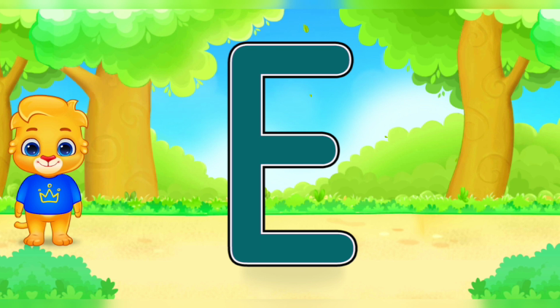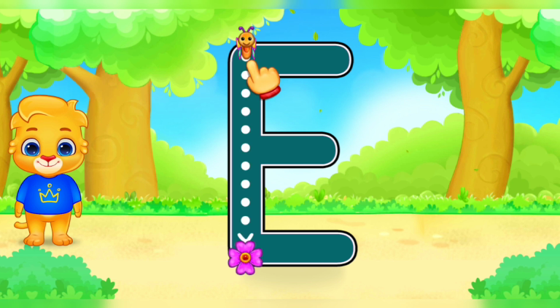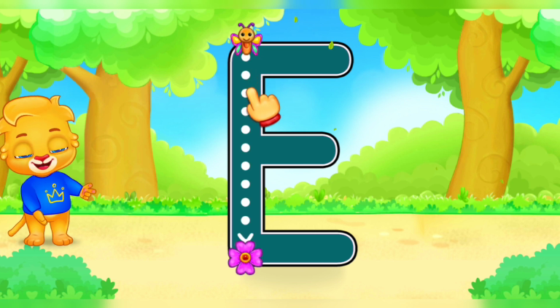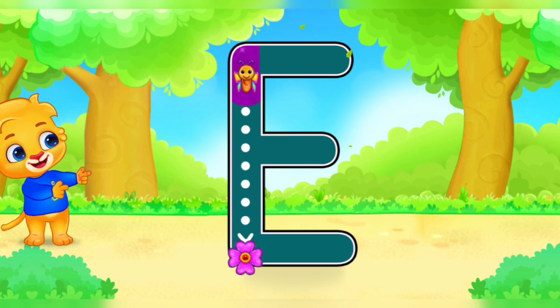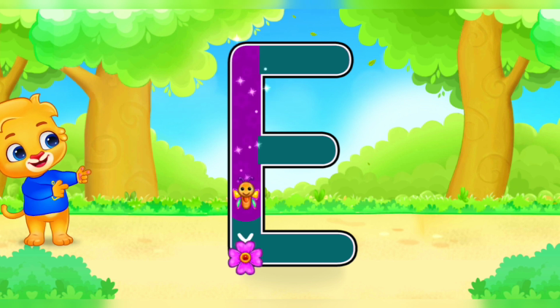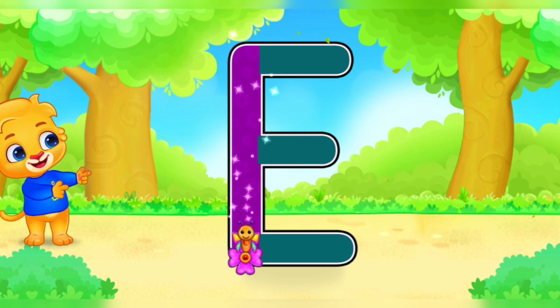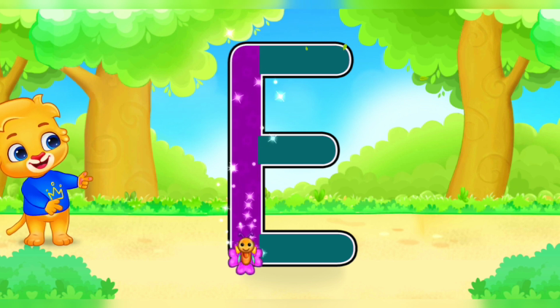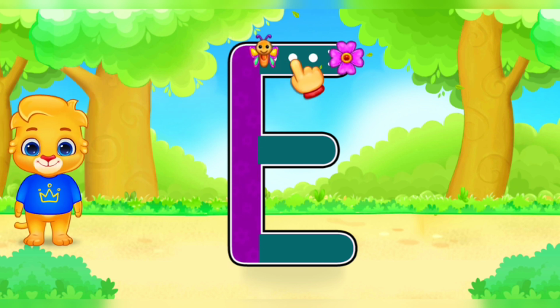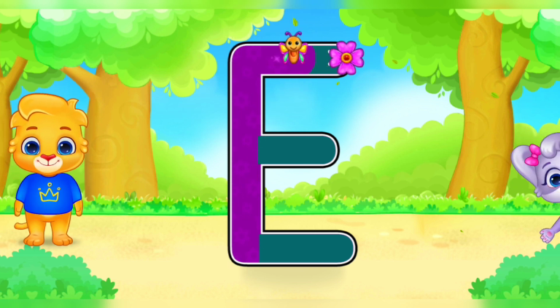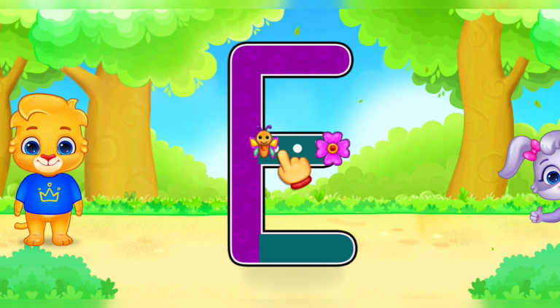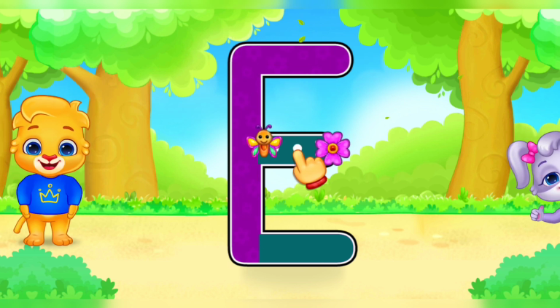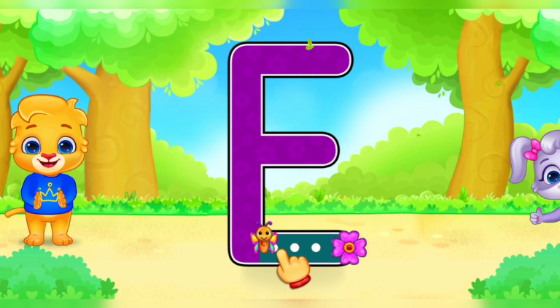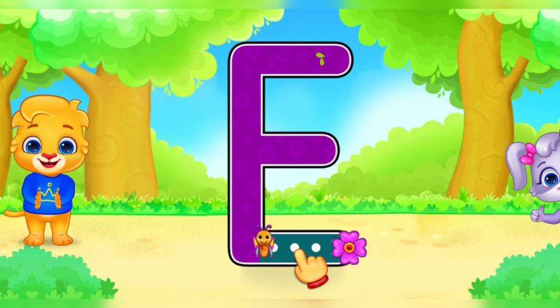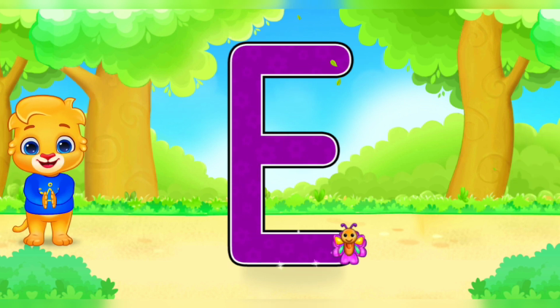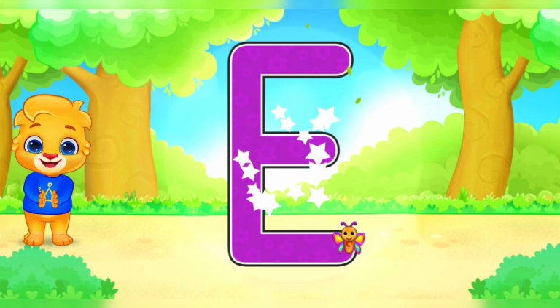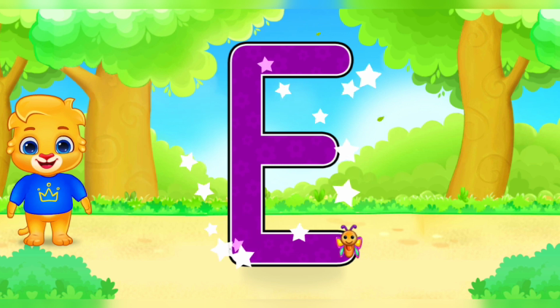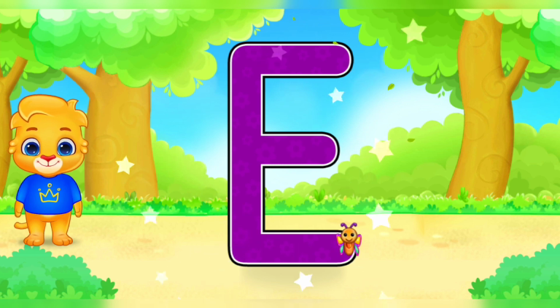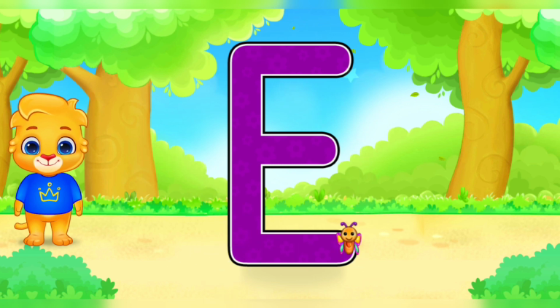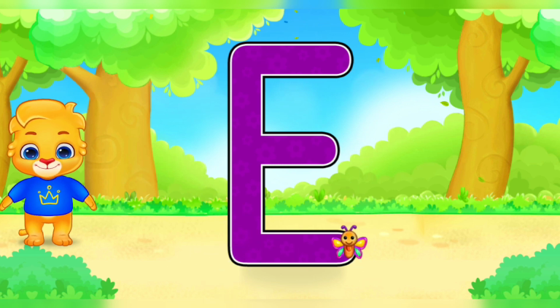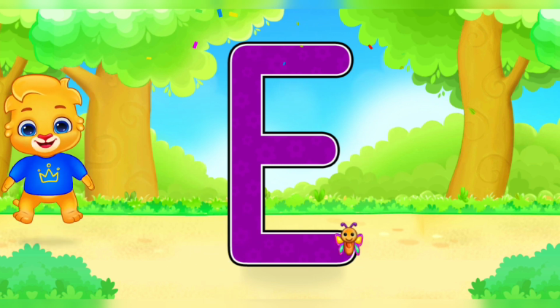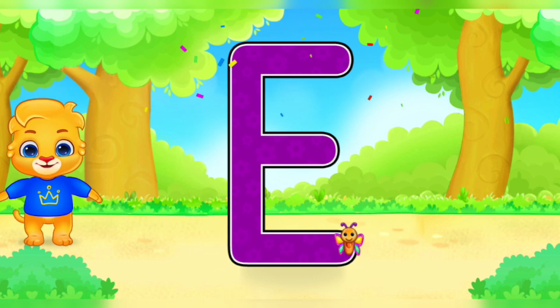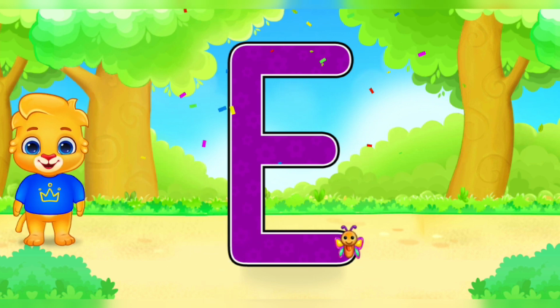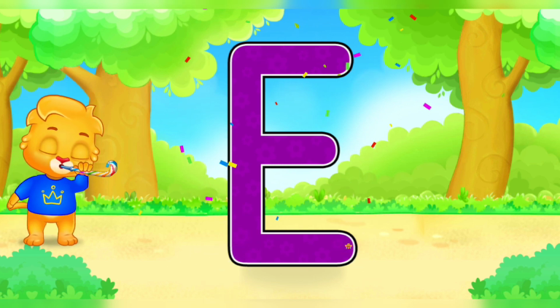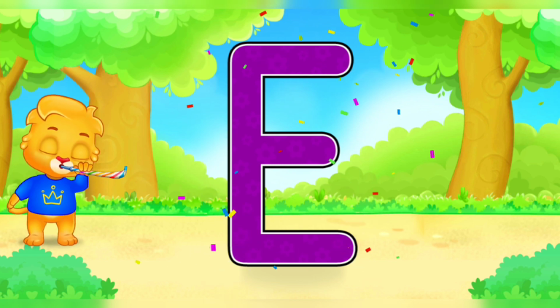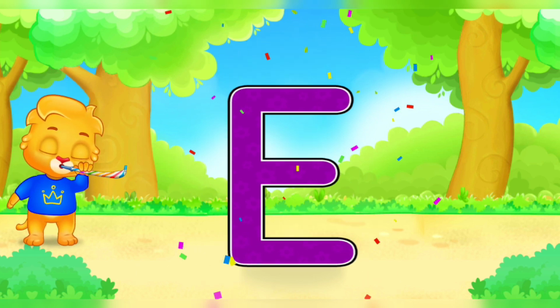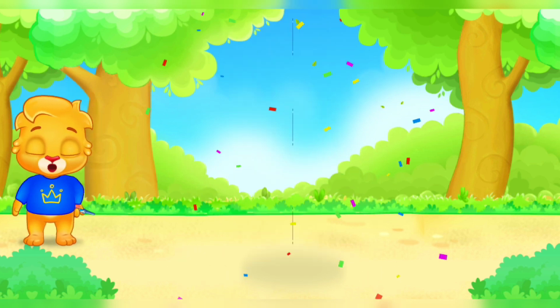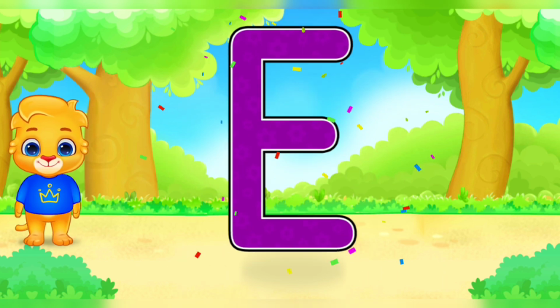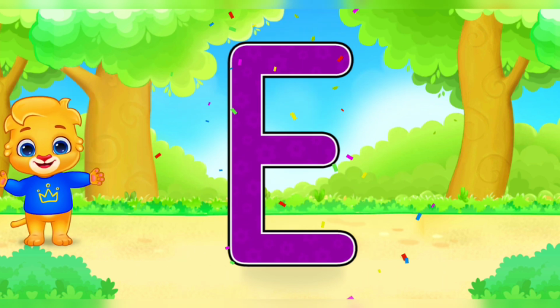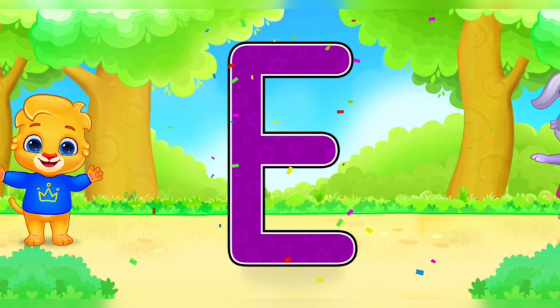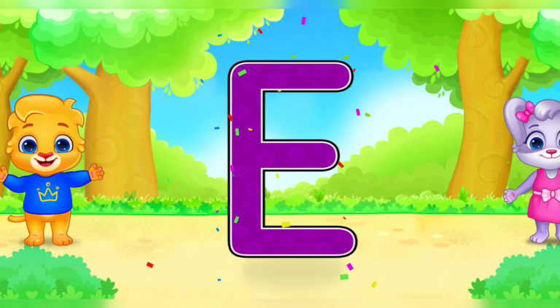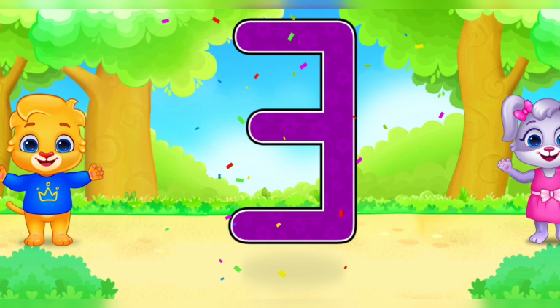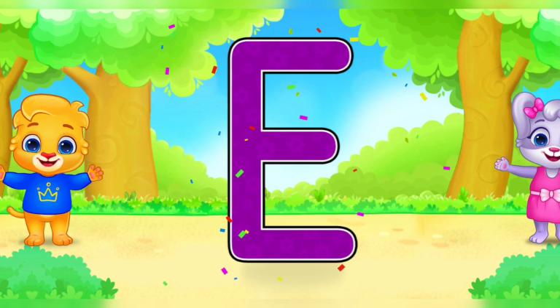E. F. Well done! Amazing! Woohoo! E is for egg.